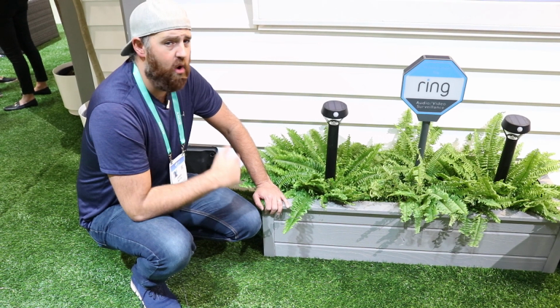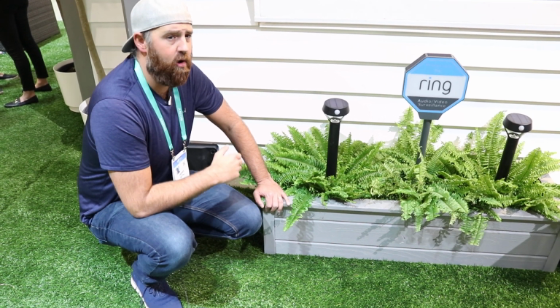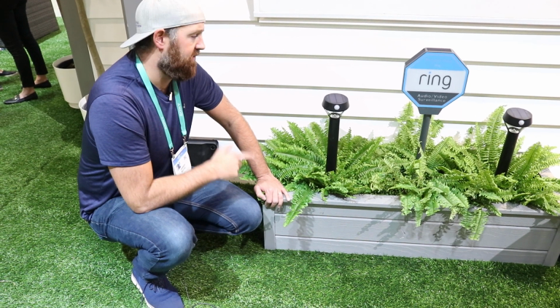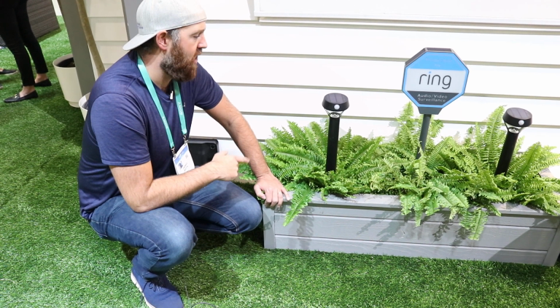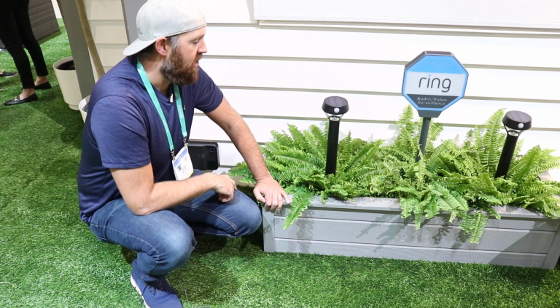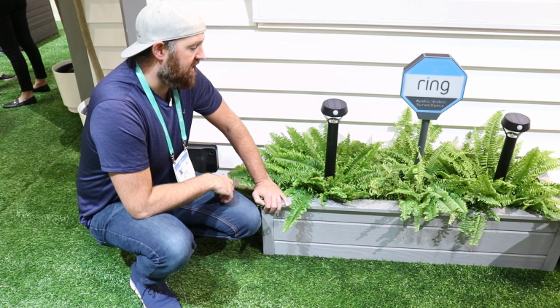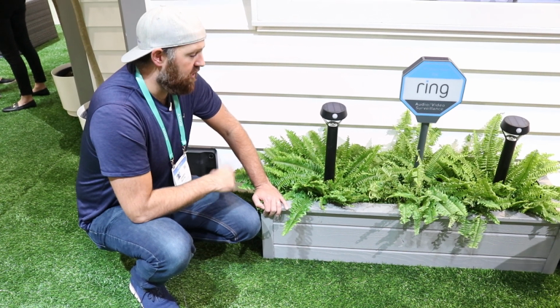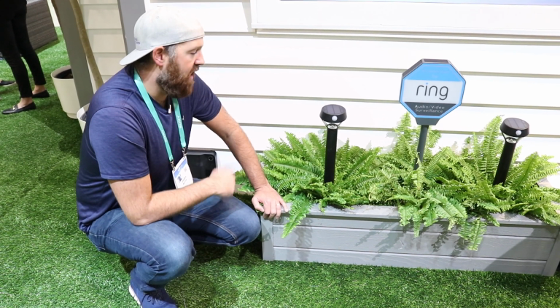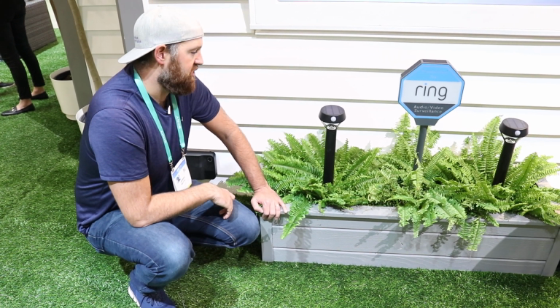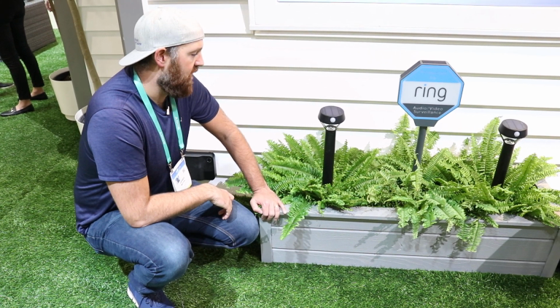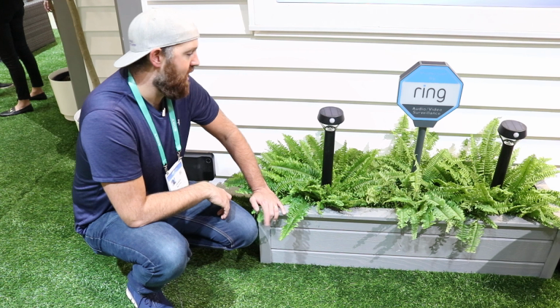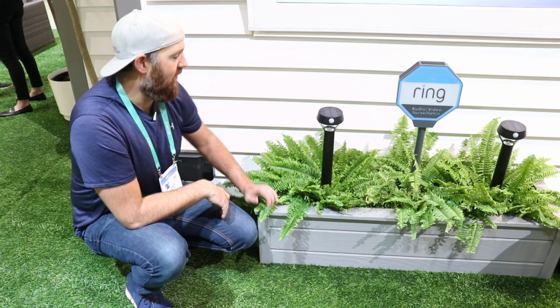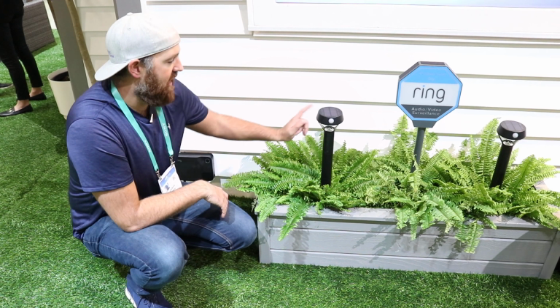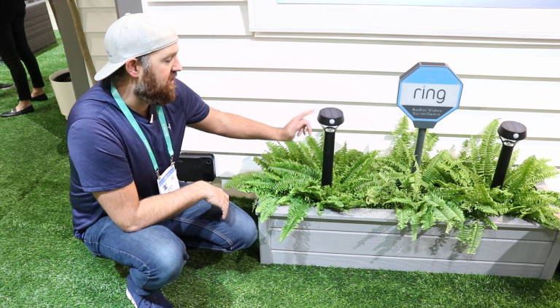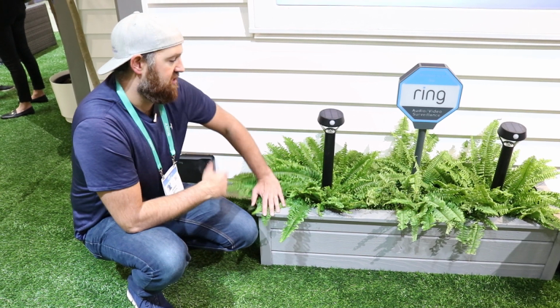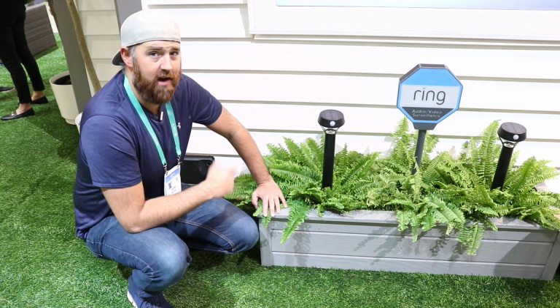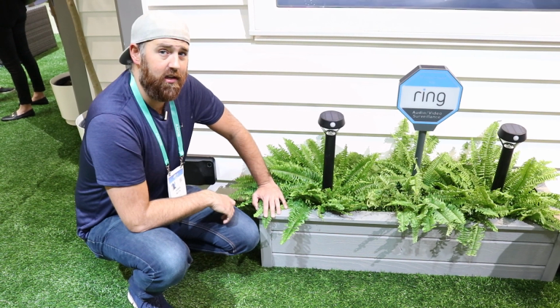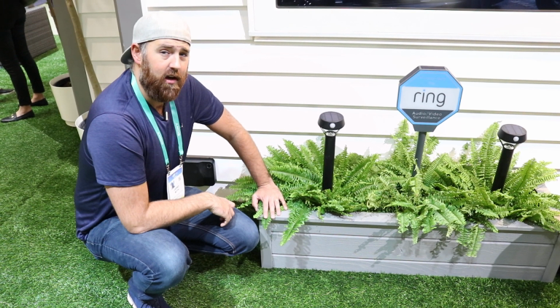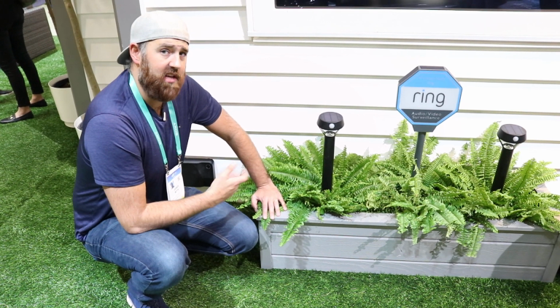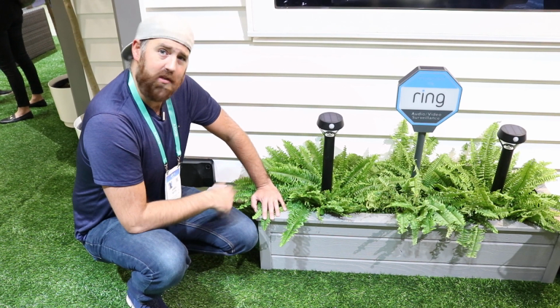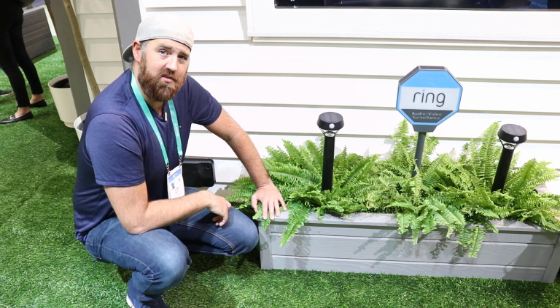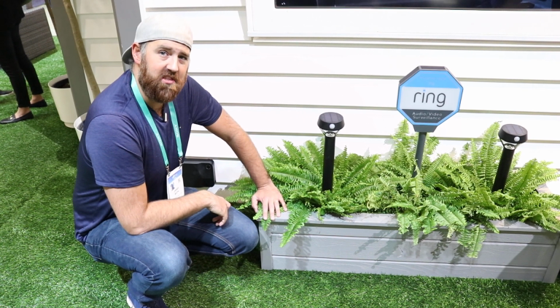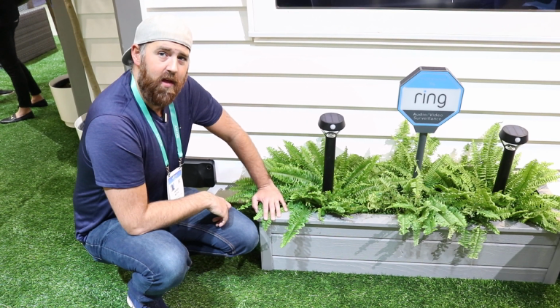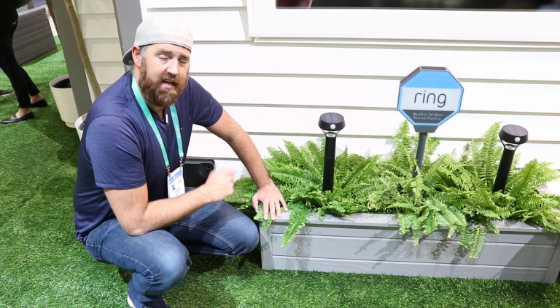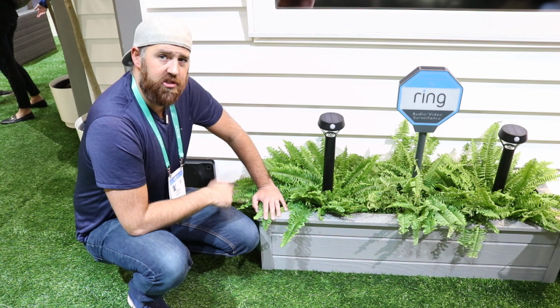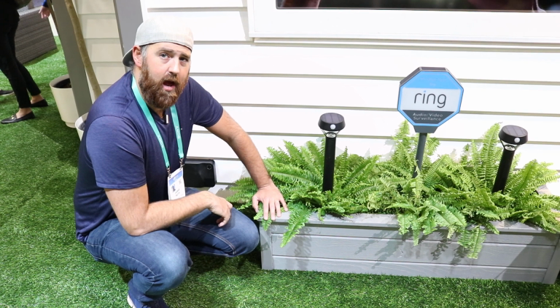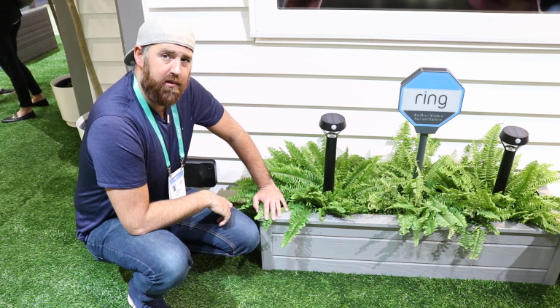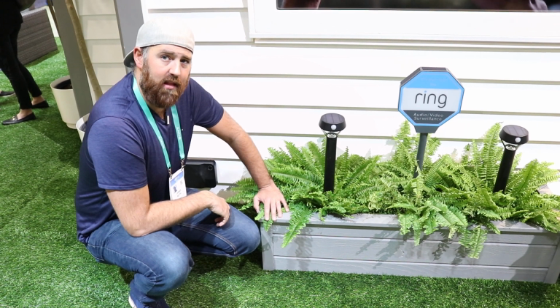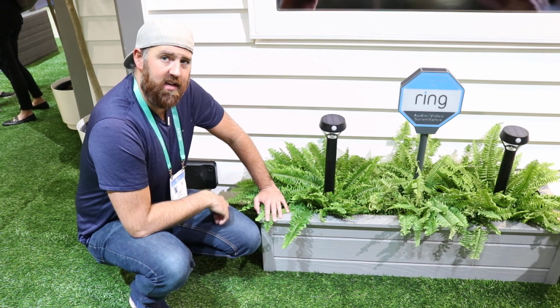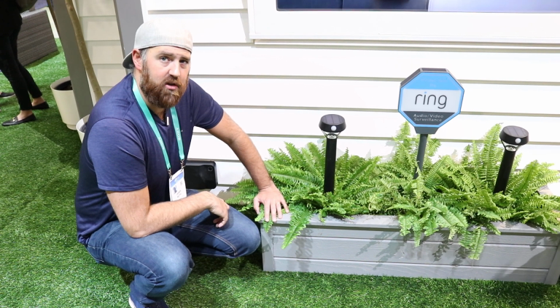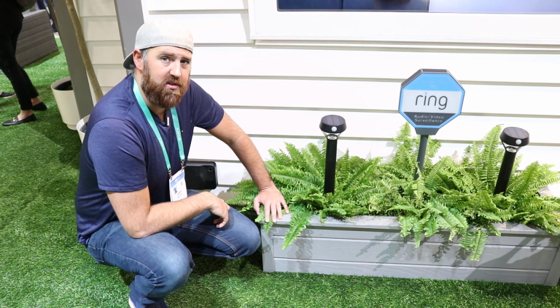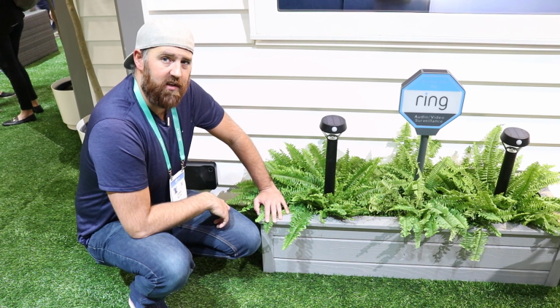Overall, I love this product. I think it's a really great evolution for Ring and I like the fact that they're using solar energy, a sustainable resource from the sun. Thanks for watching and please like and subscribe.